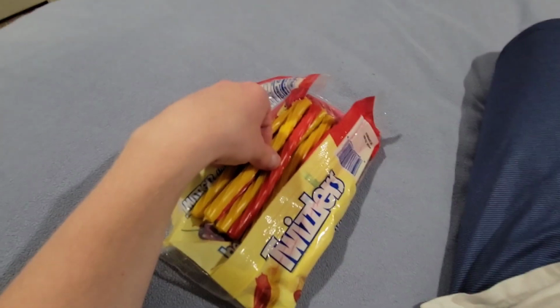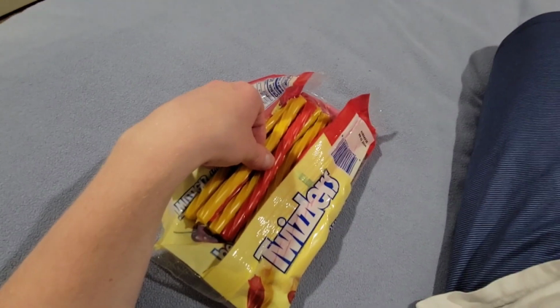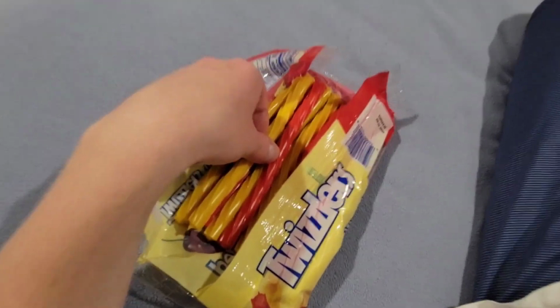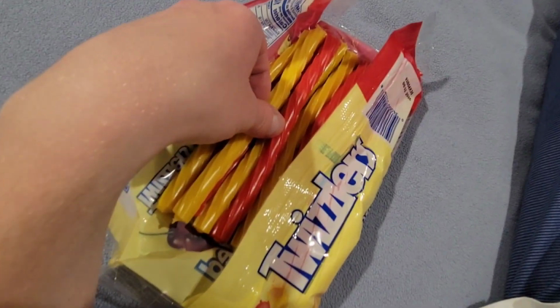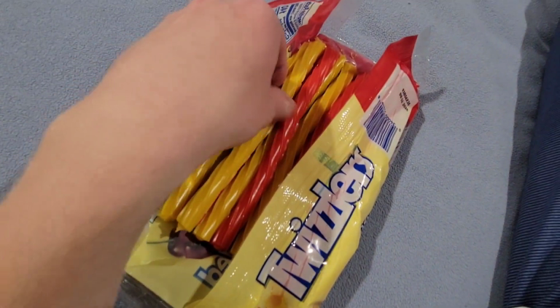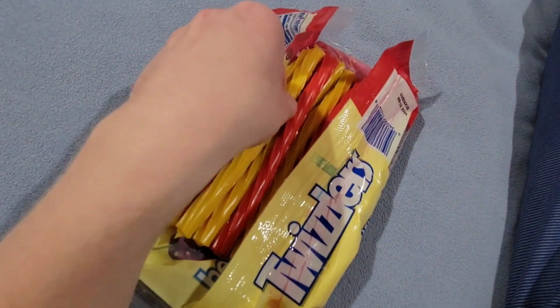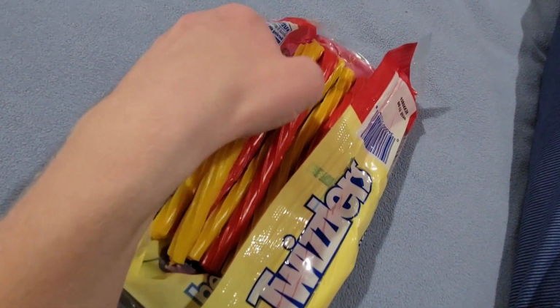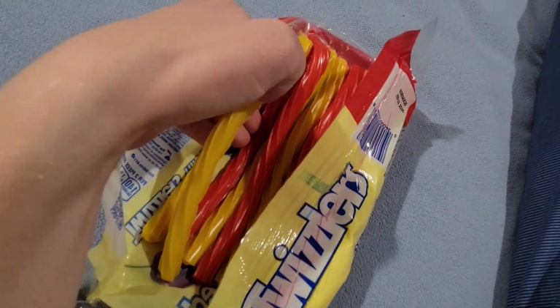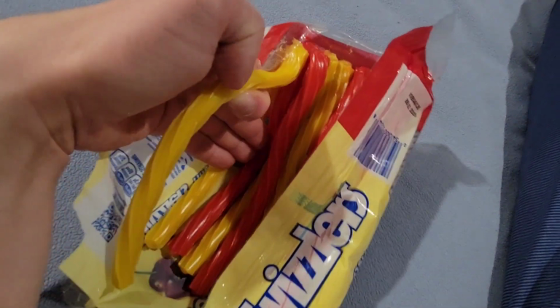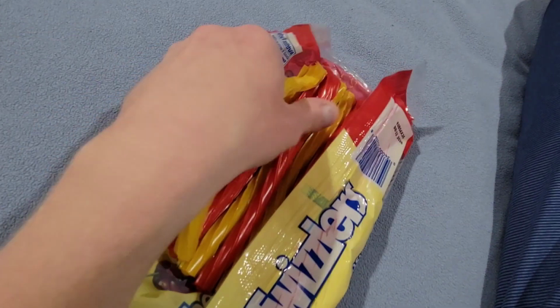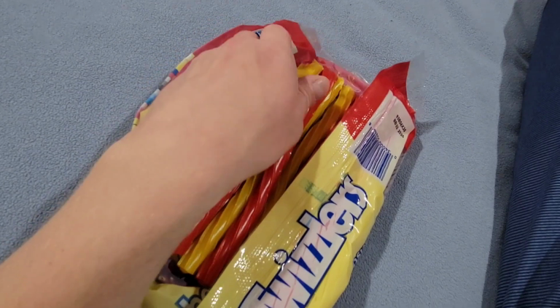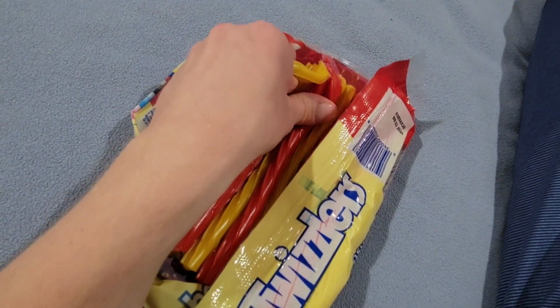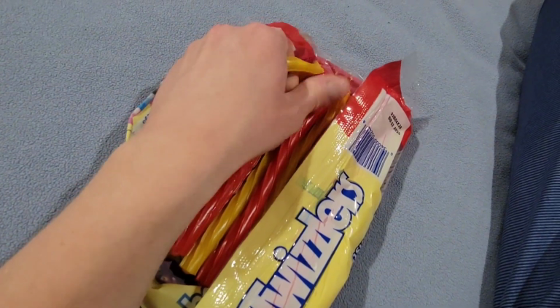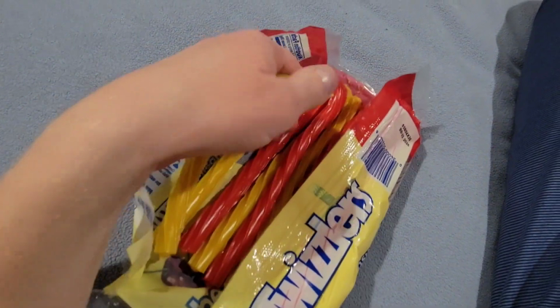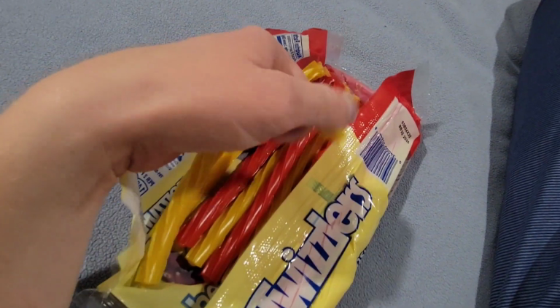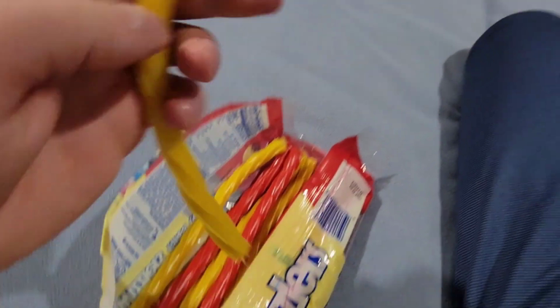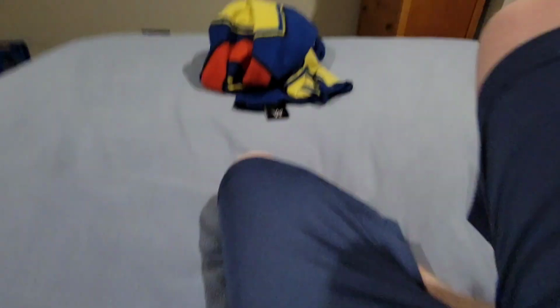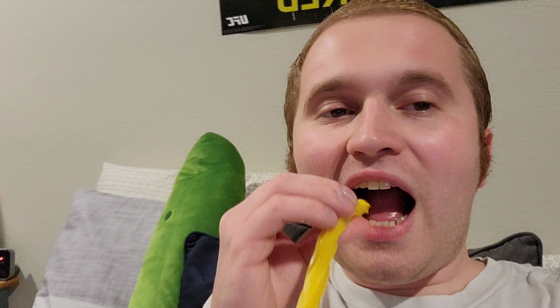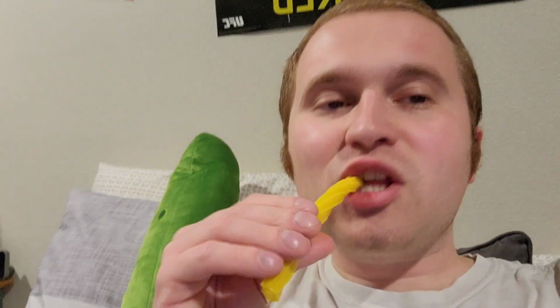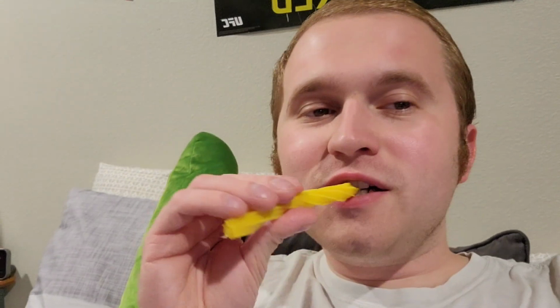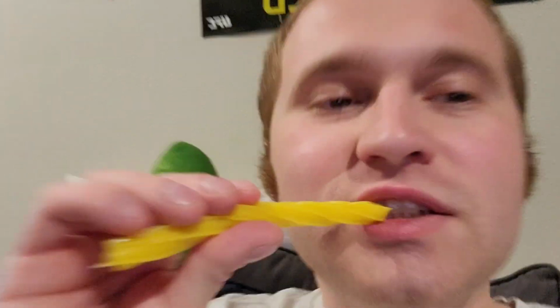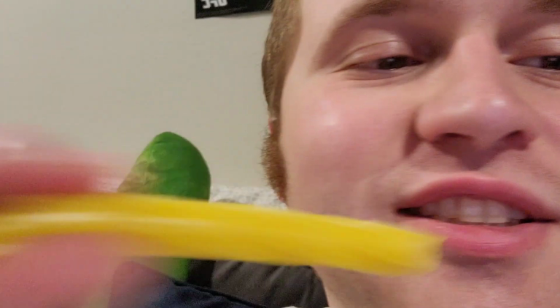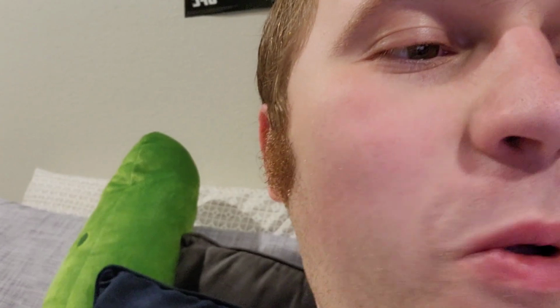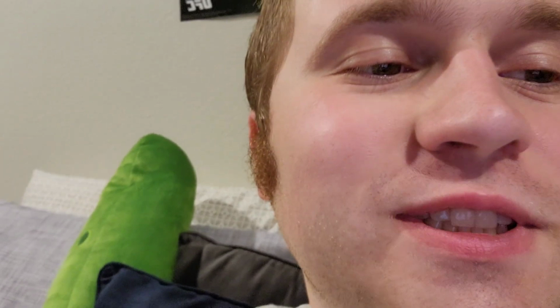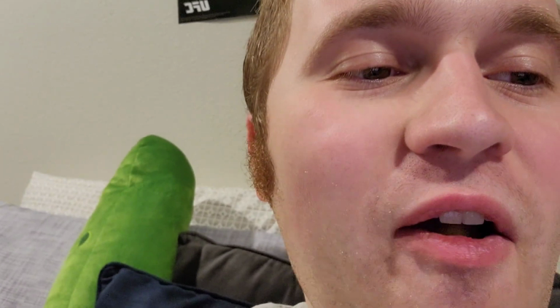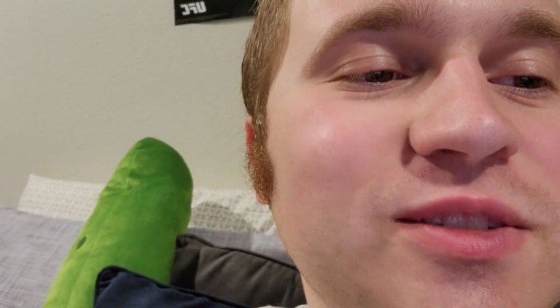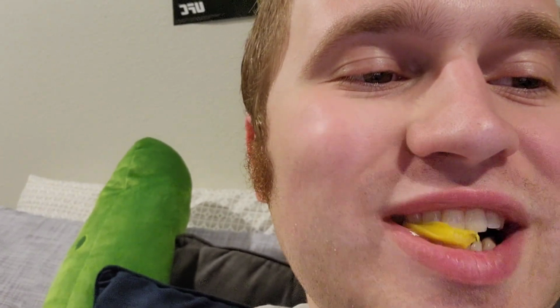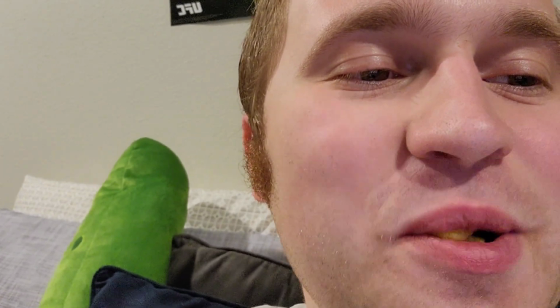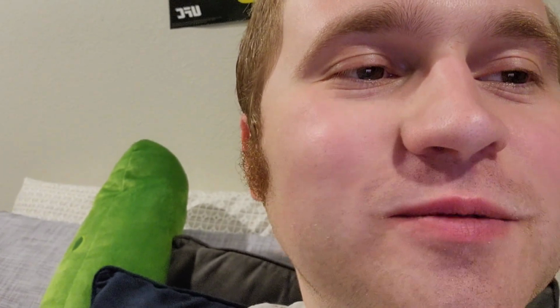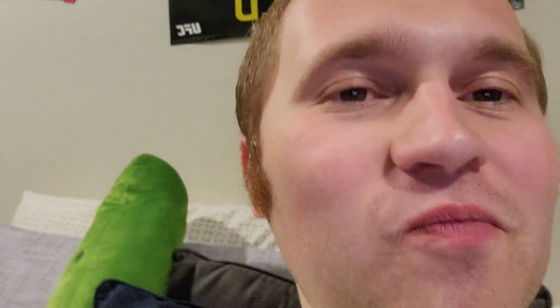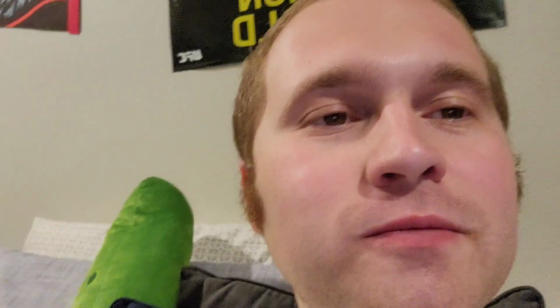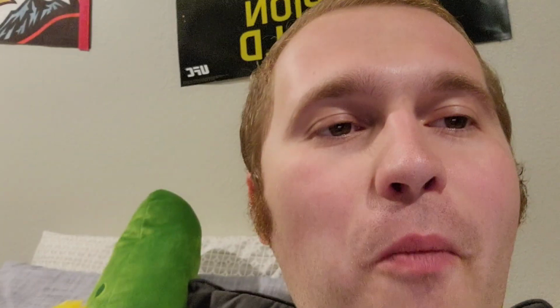As you guys are probably aware or not, I've been really addicted to this Twizzlers lemon and cherry filled licorice here. It's actually pretty good. I've been enjoying it a lot. Look at that — it's pretty tasty. Very good lemon flavor.